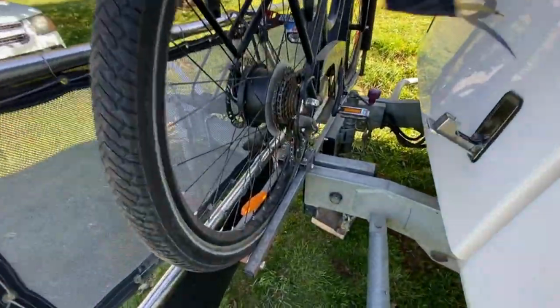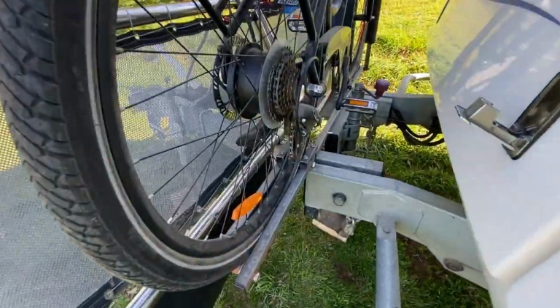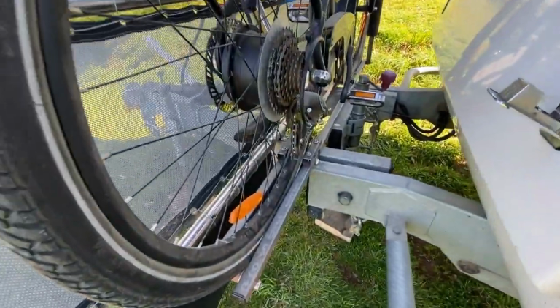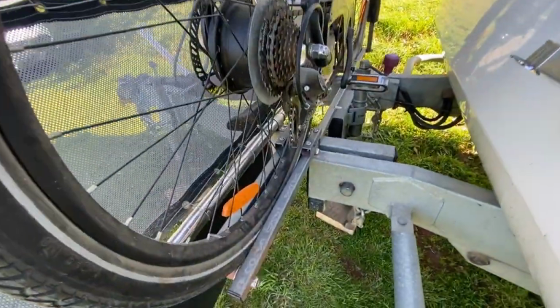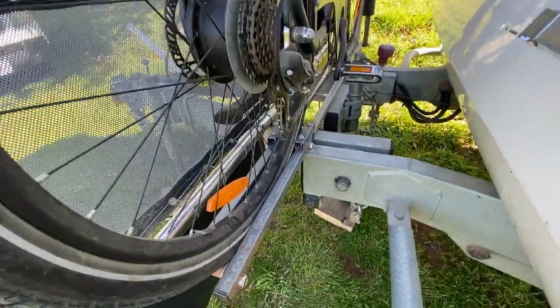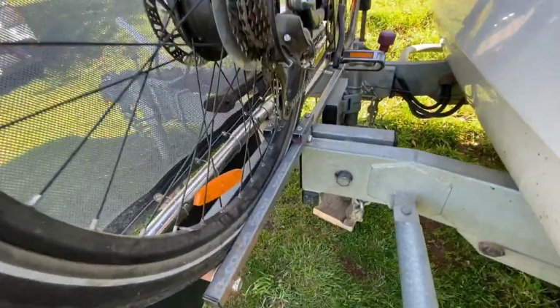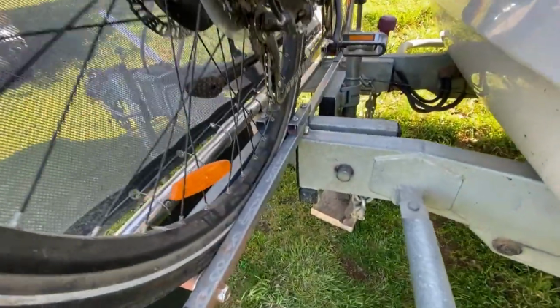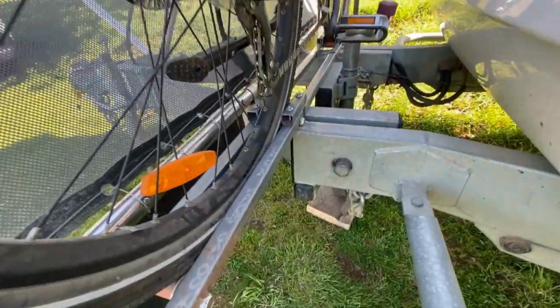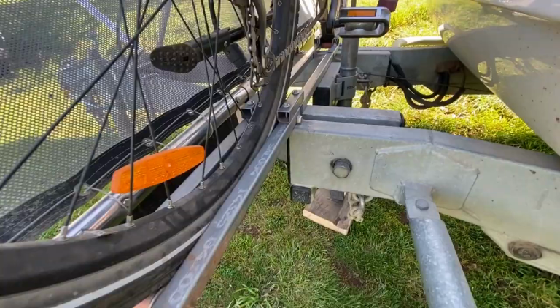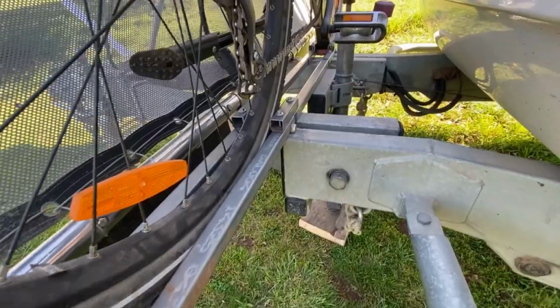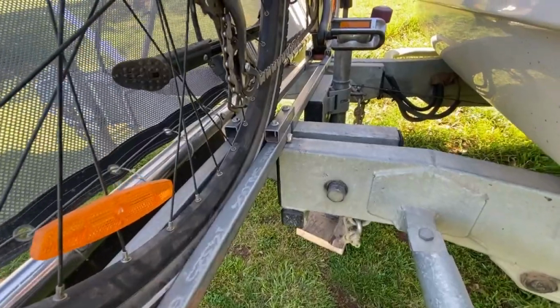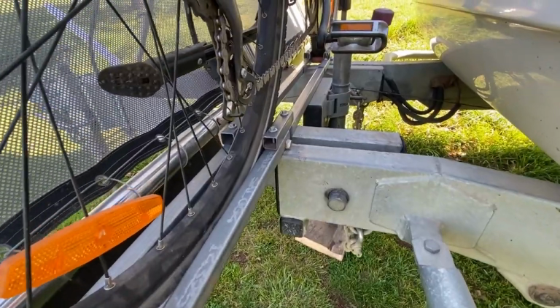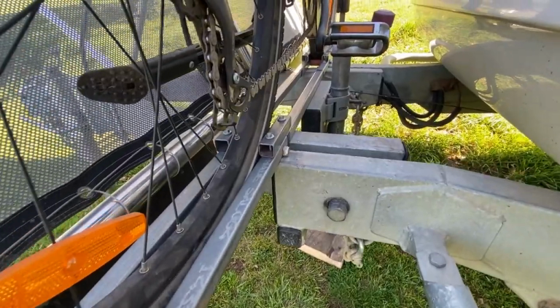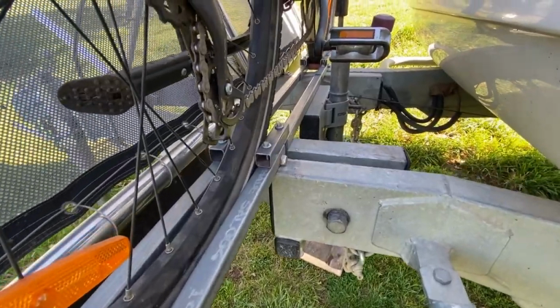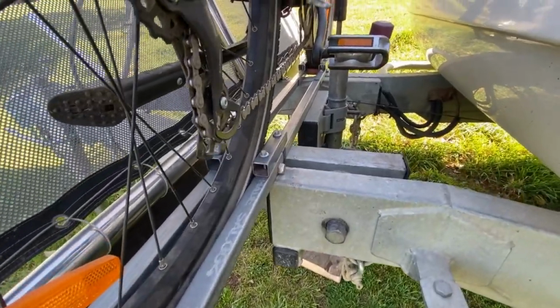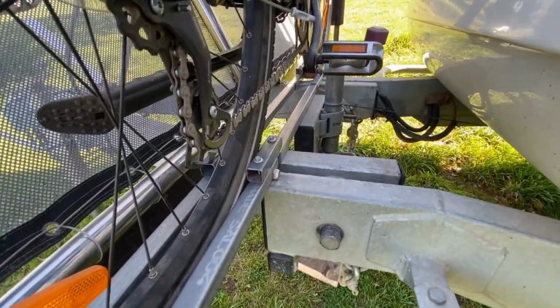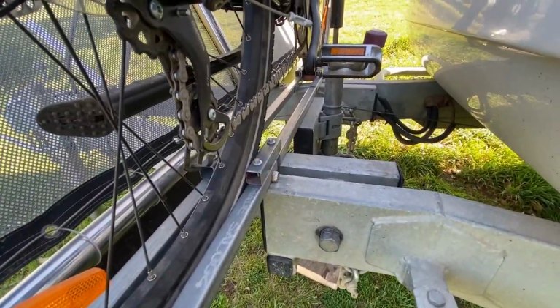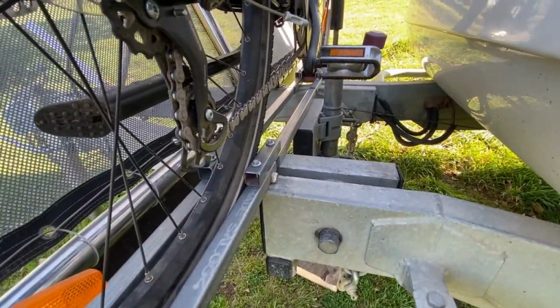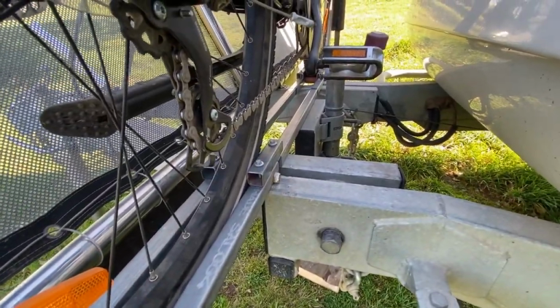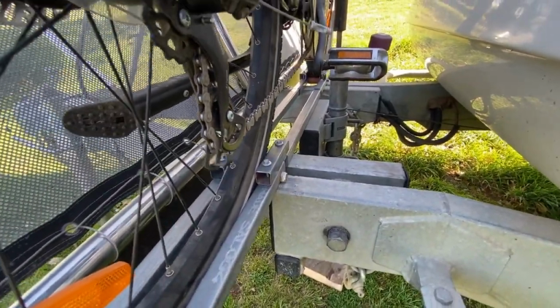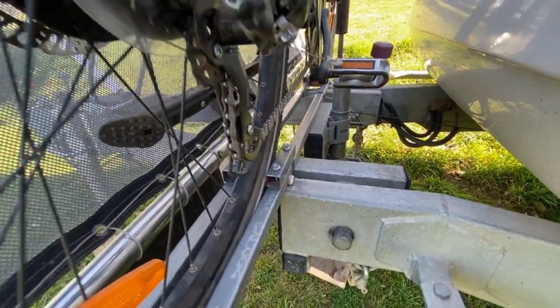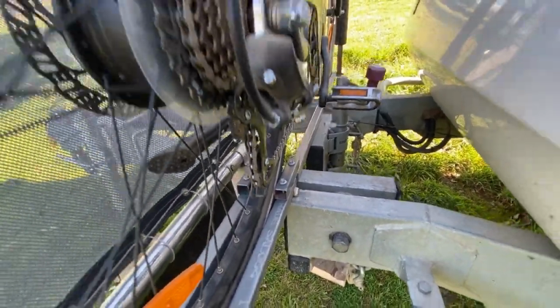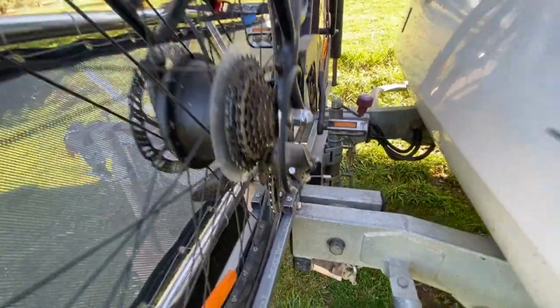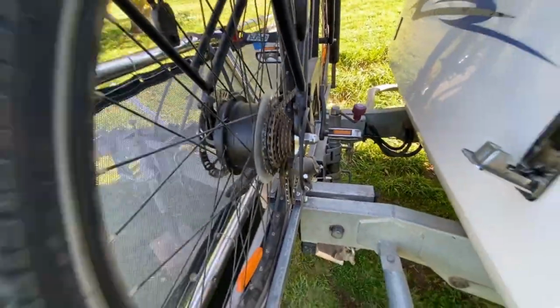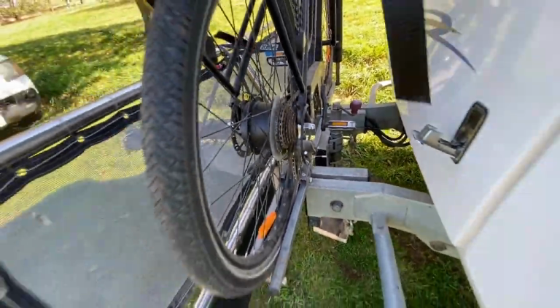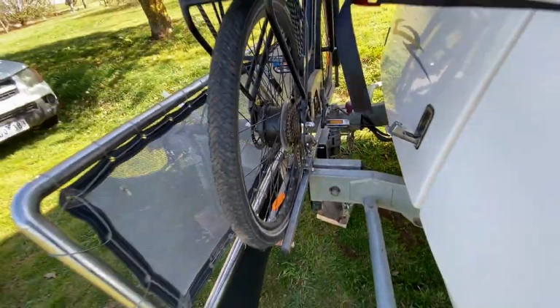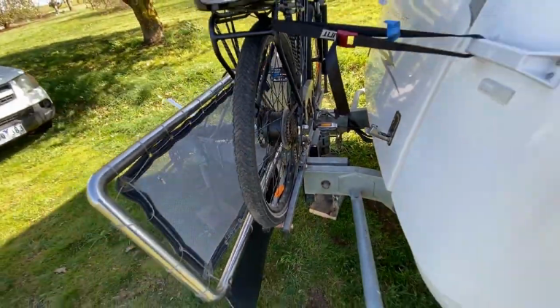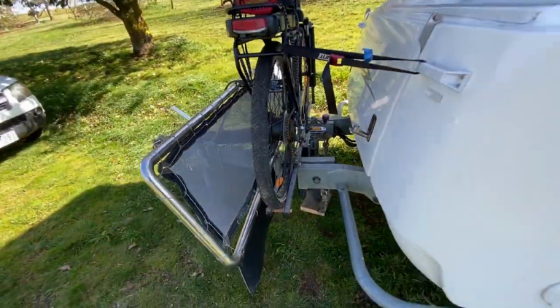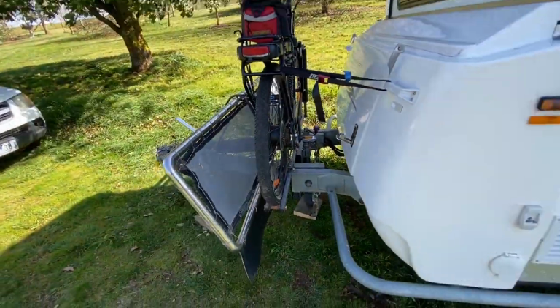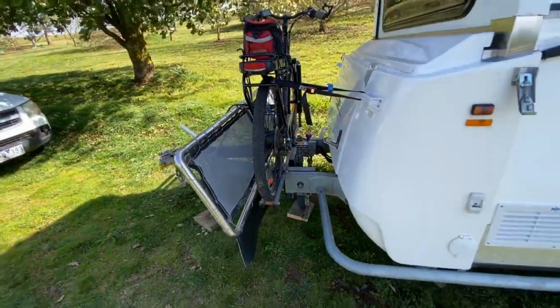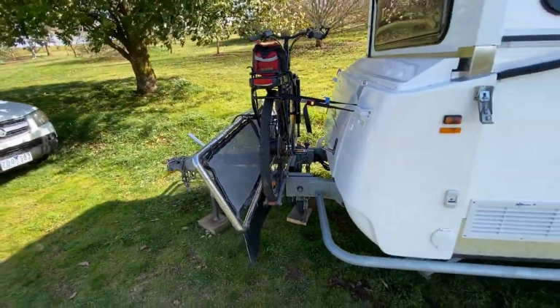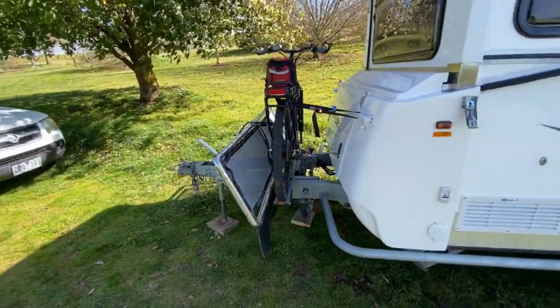You'll probably want to take the bike off as soon as you get anywhere so you can open up the boot of the van and put the jockey wheel back on. It's a little difficult to put on and off with the jockey wheel there, so put the bike on last thing once everything's hooked up to the car, take the bike off first, and bob's your uncle.